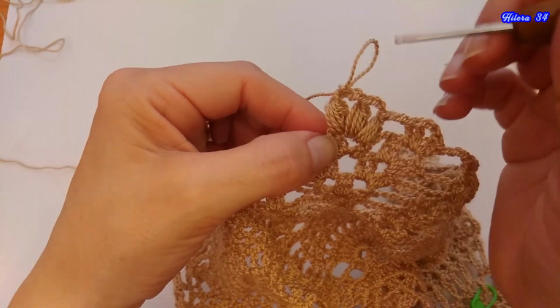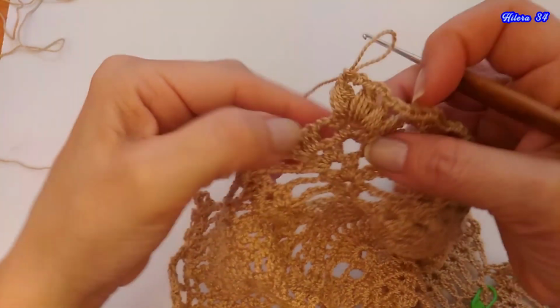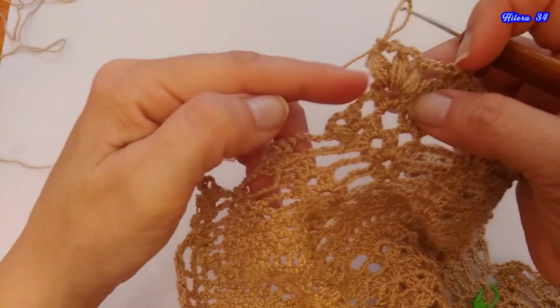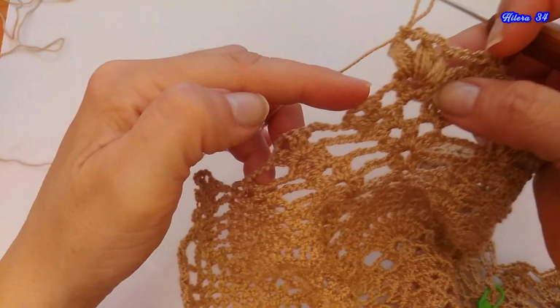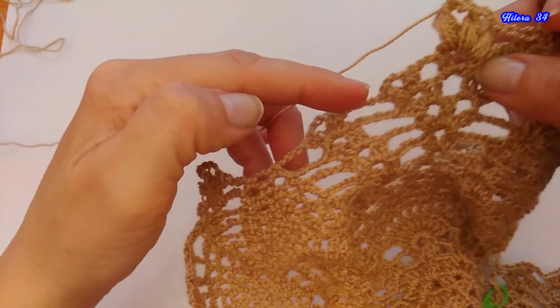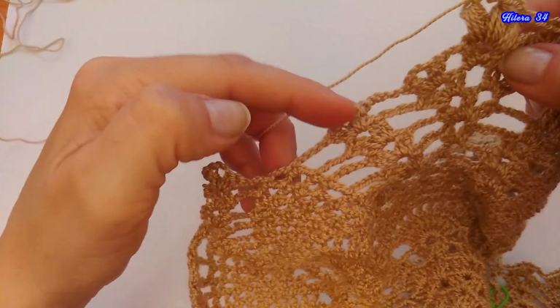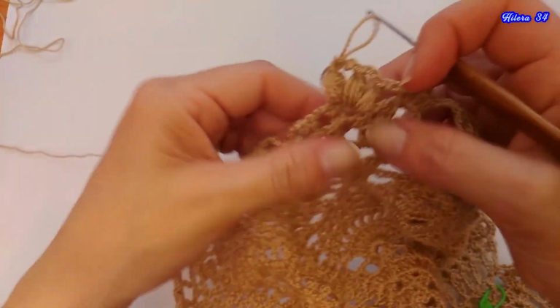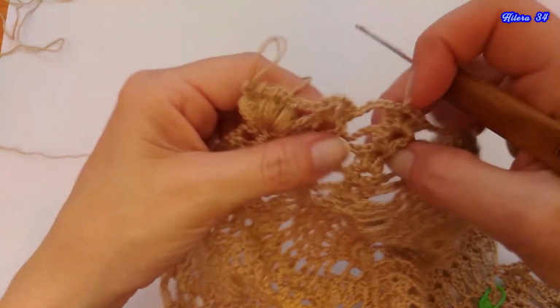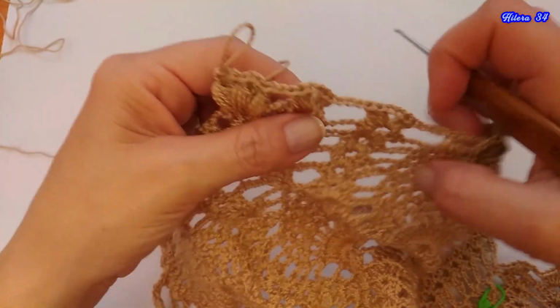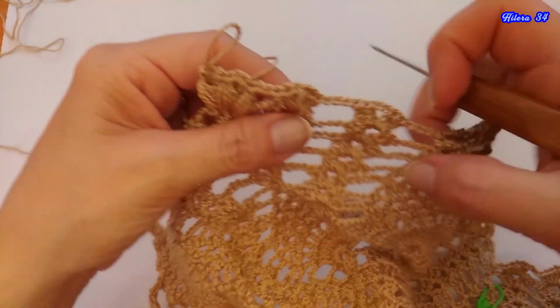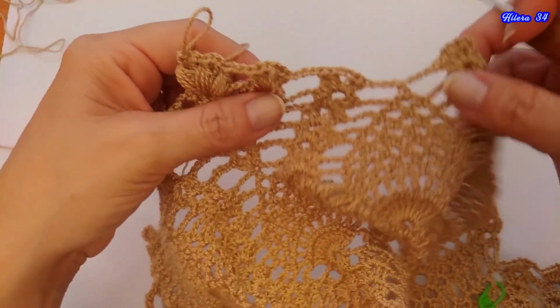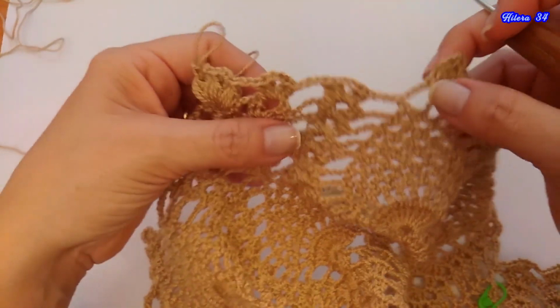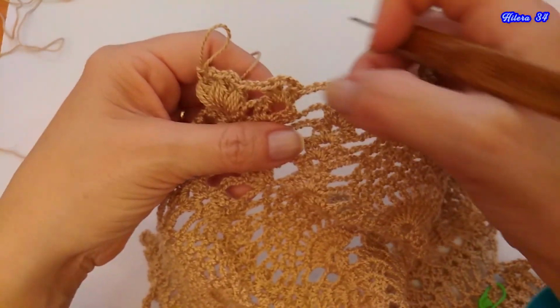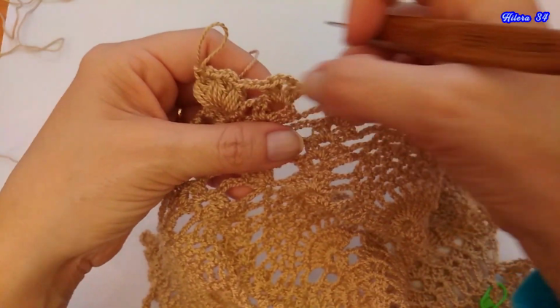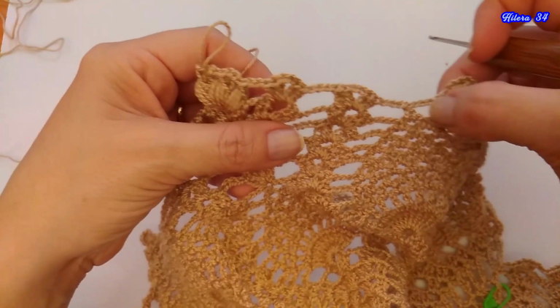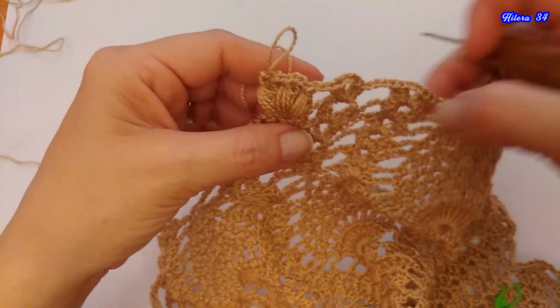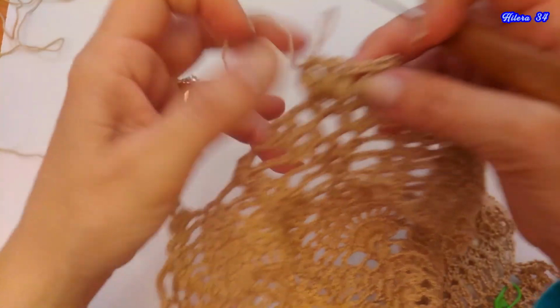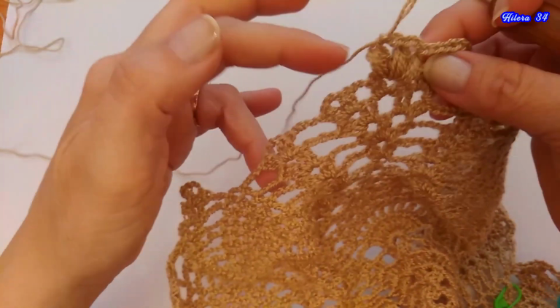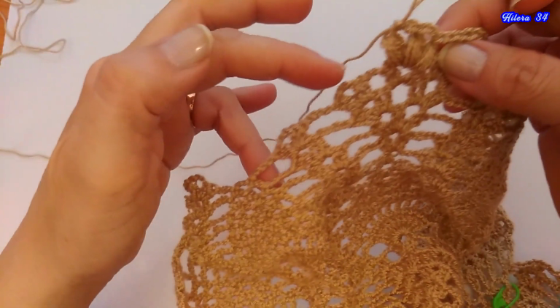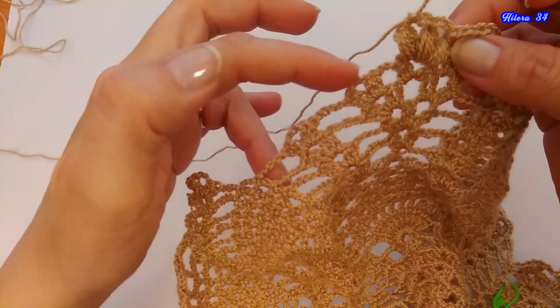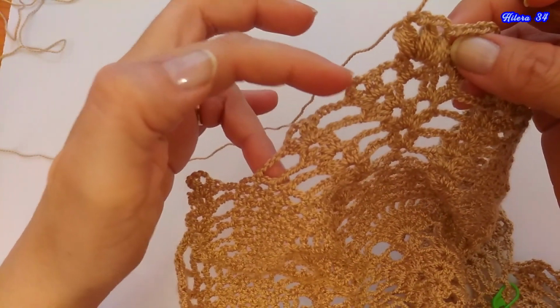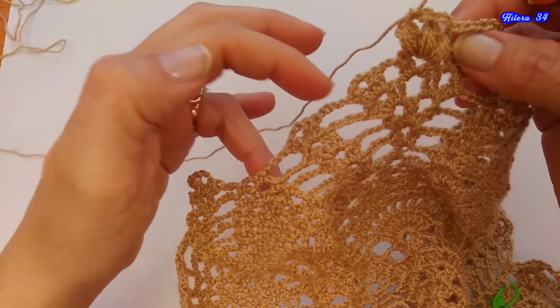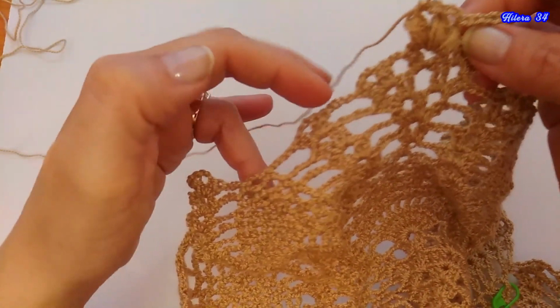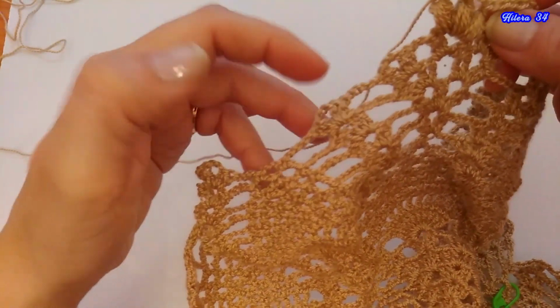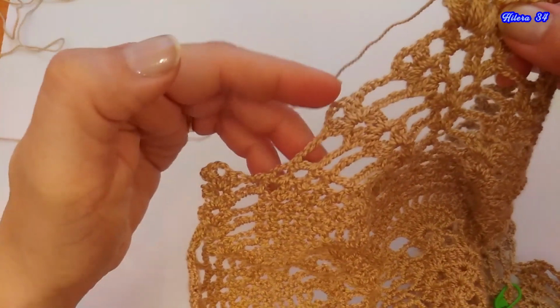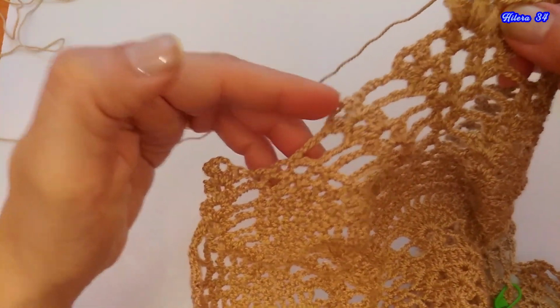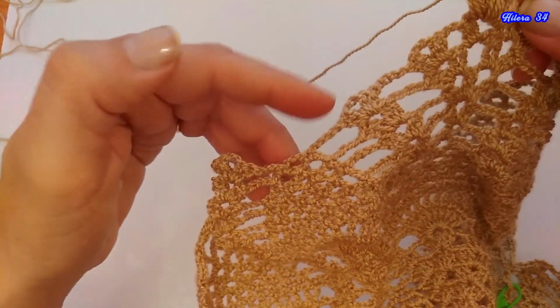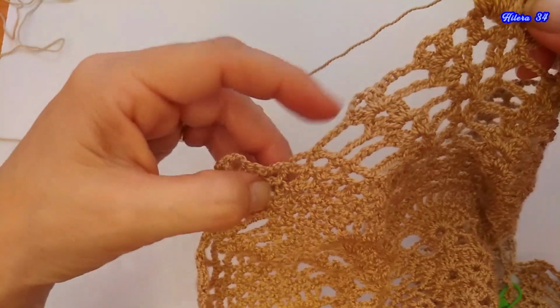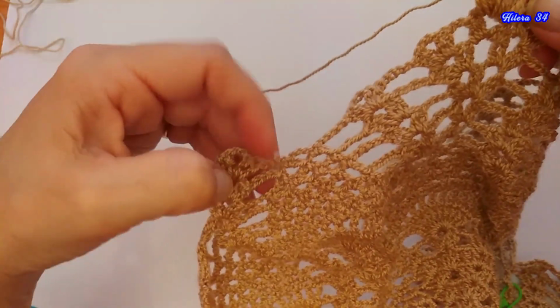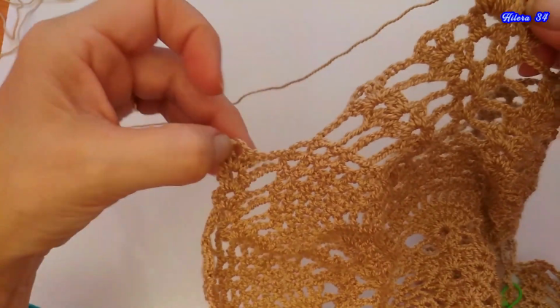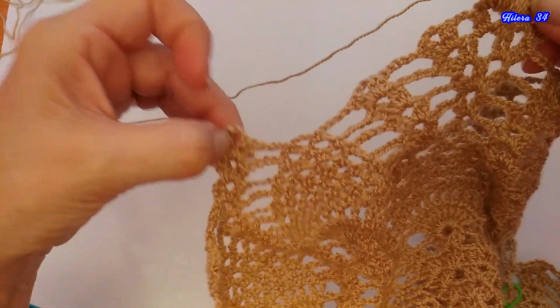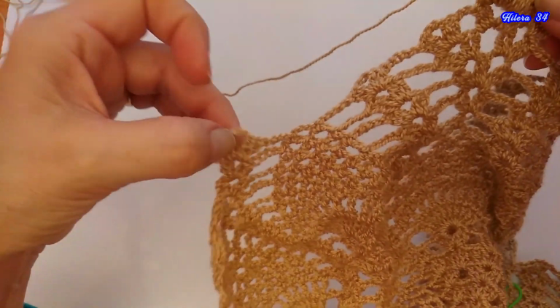Acá vuelven a repetir lo mismo que yo acabo de hacer acá, esto lo vuelven a repetir ustedes aquí. Los abanicos, las cadenas de separación, abanico, las cadenas, y terminan acá.